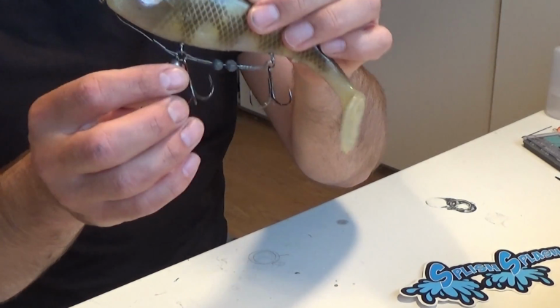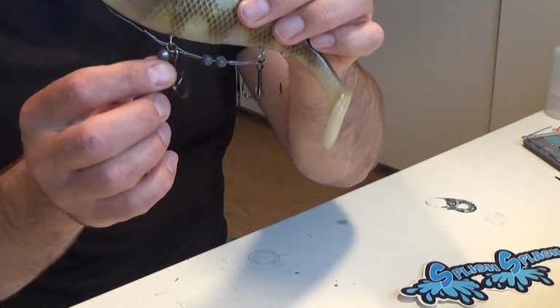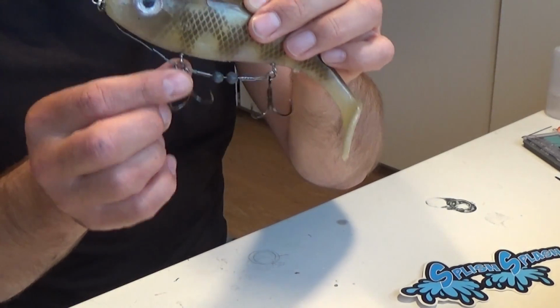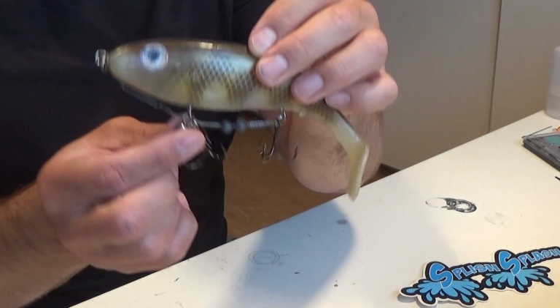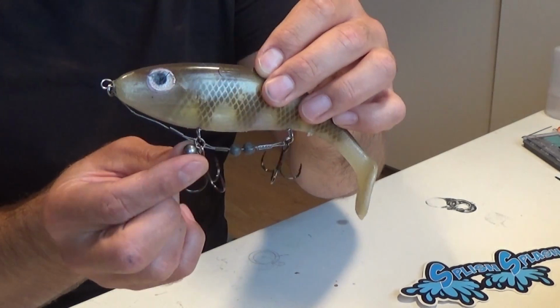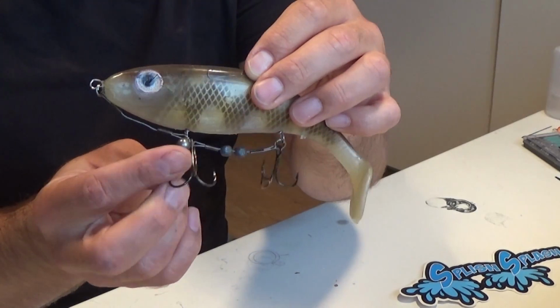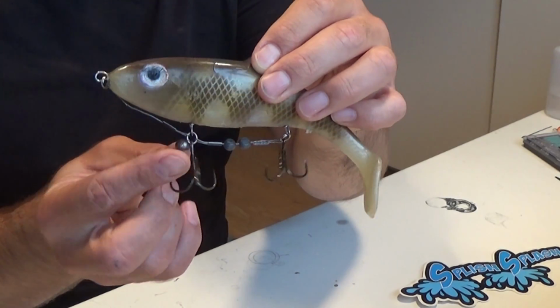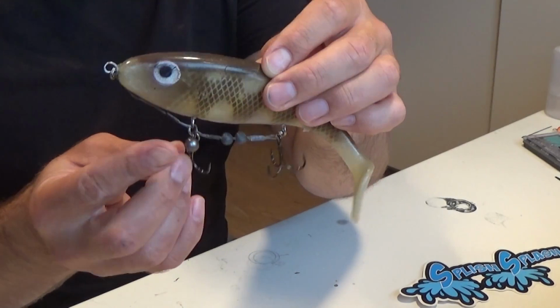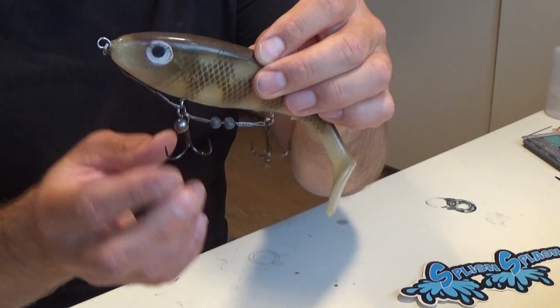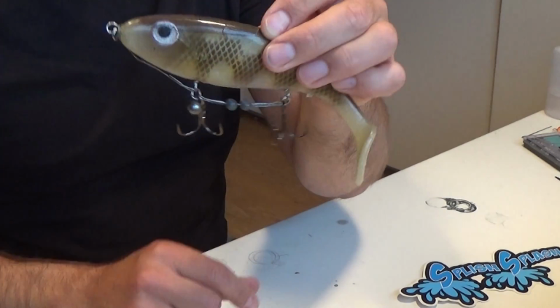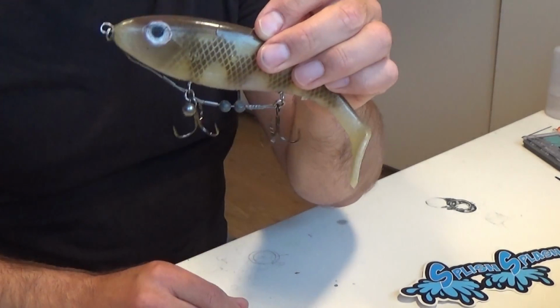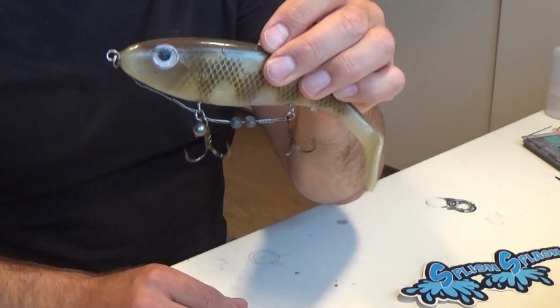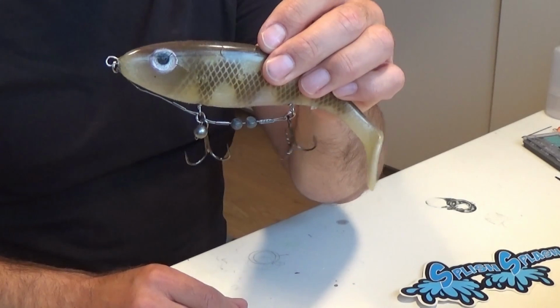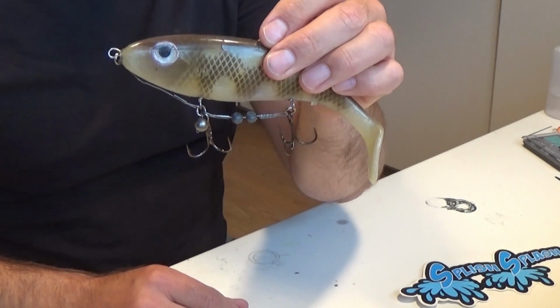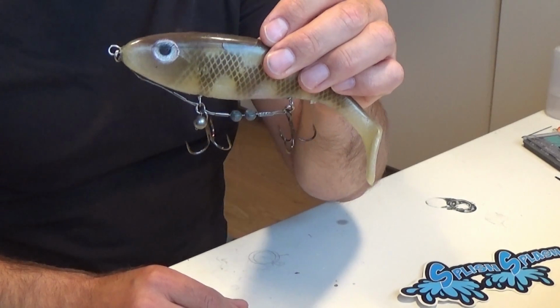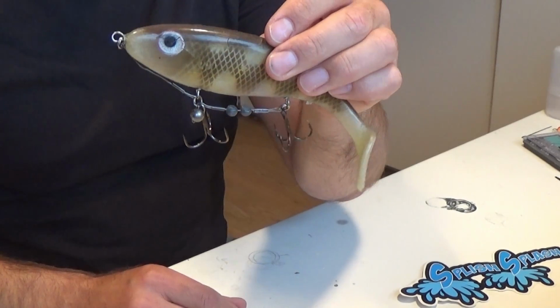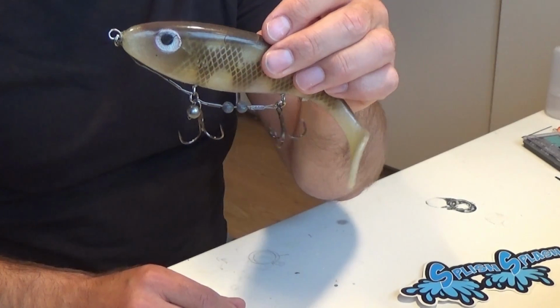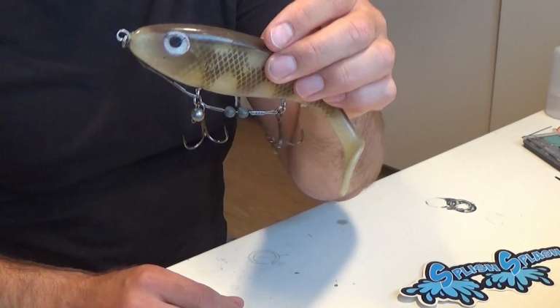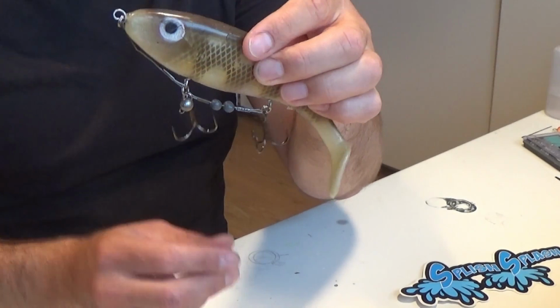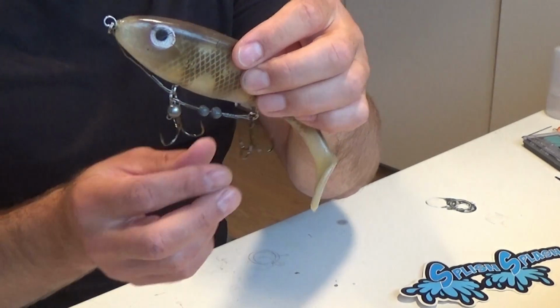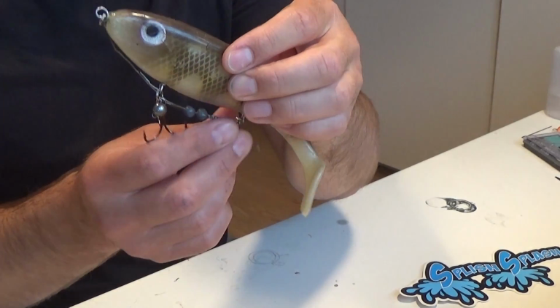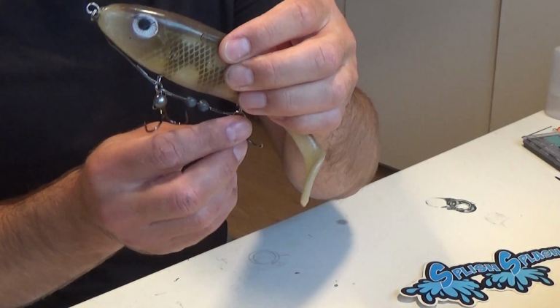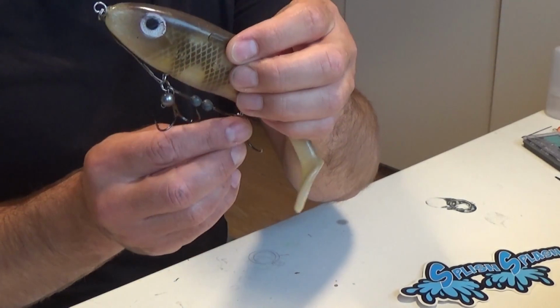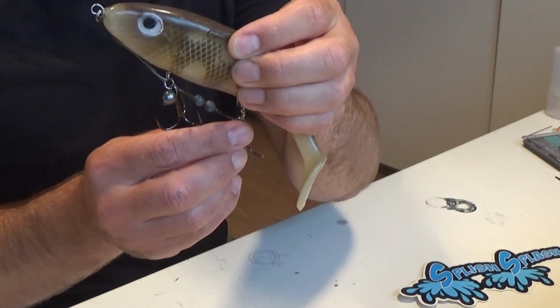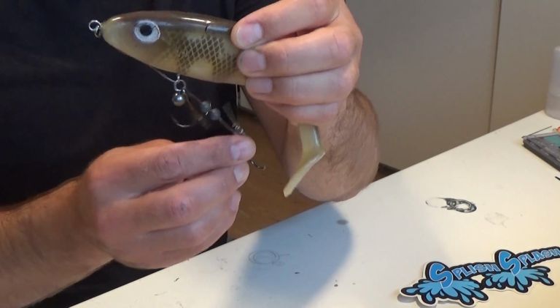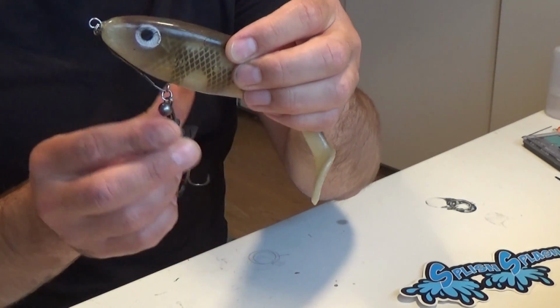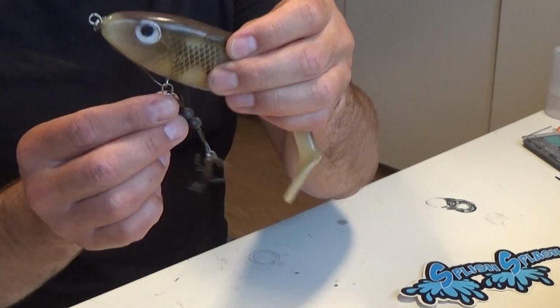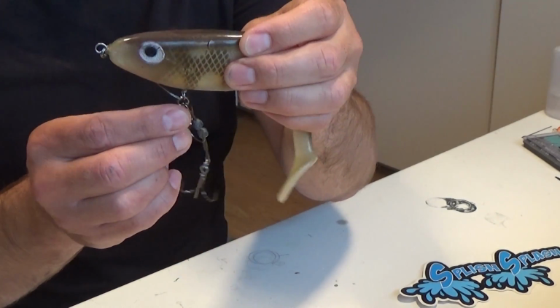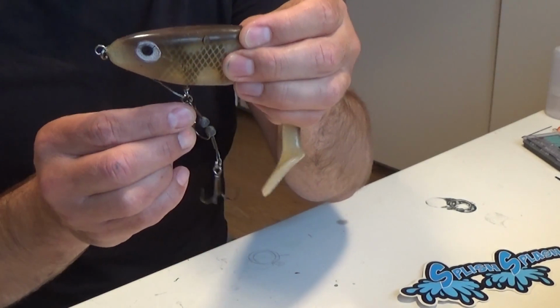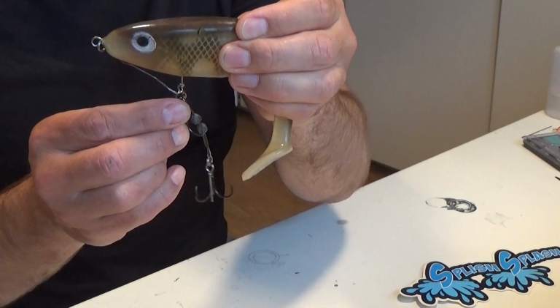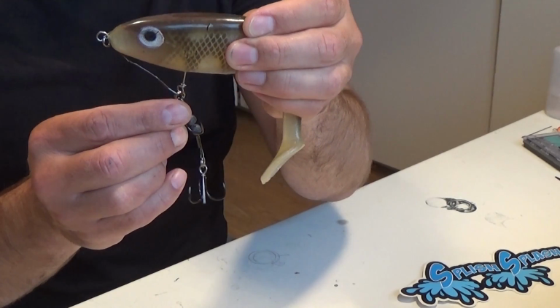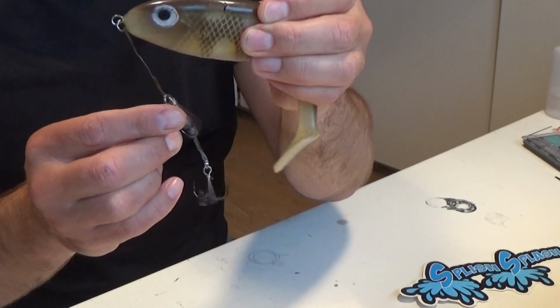I had to put on an extra weight here in order to get back down to the right depth of the day, and there are also two spikes to keep it all in place.